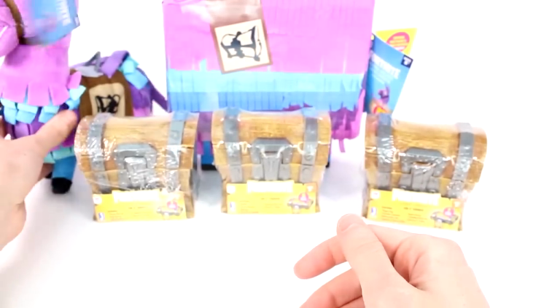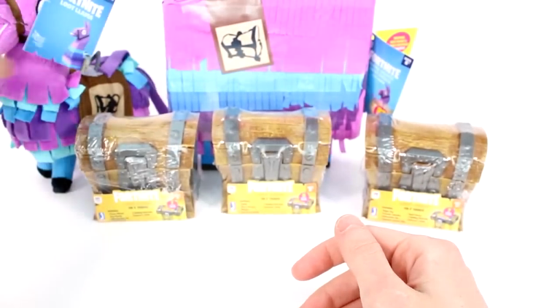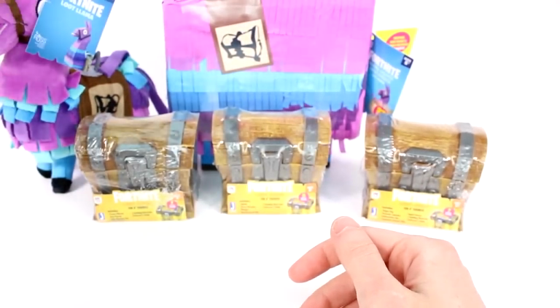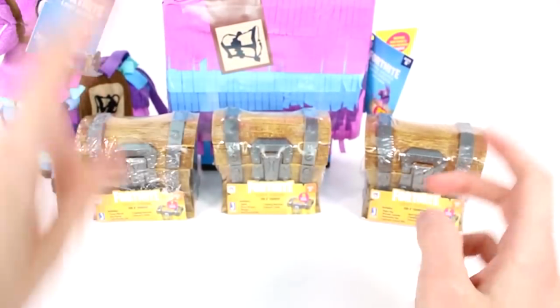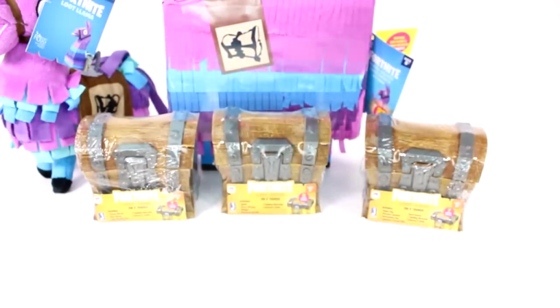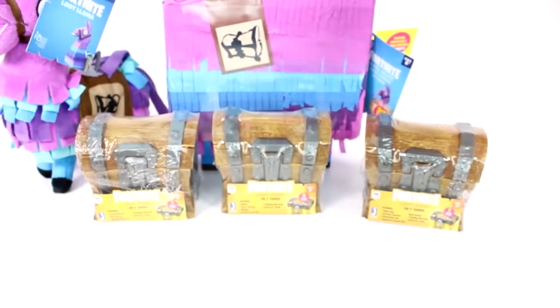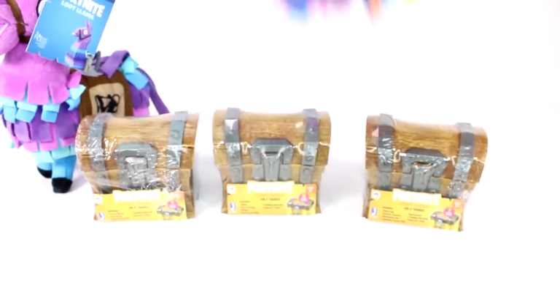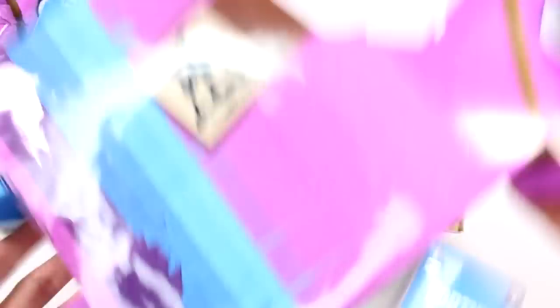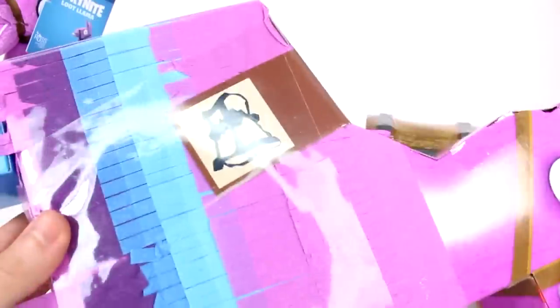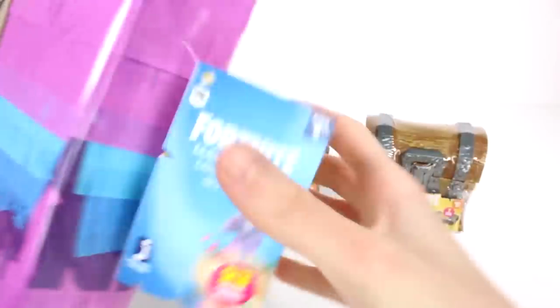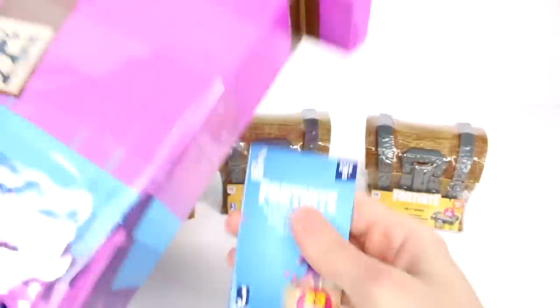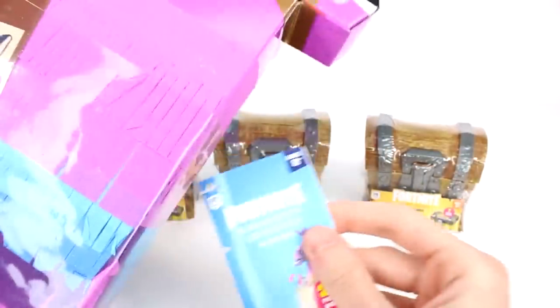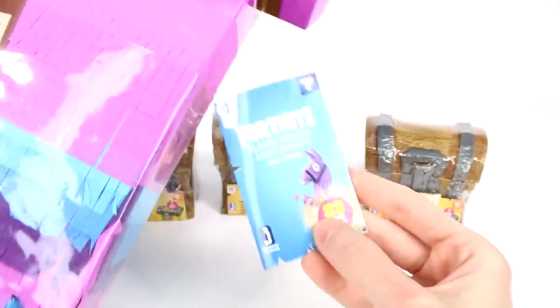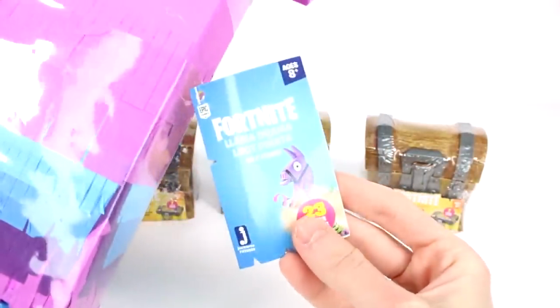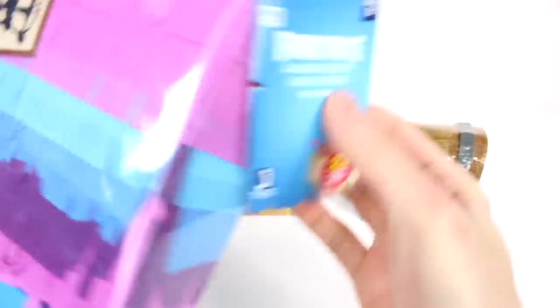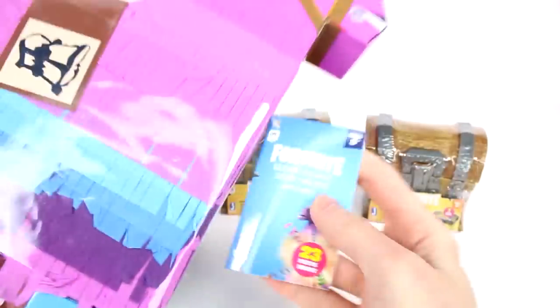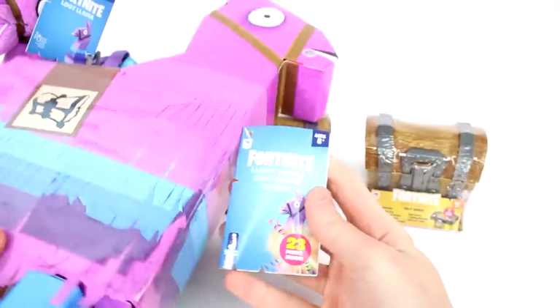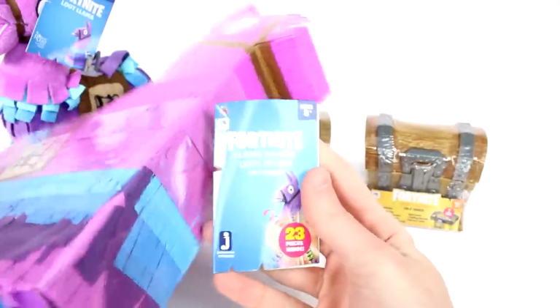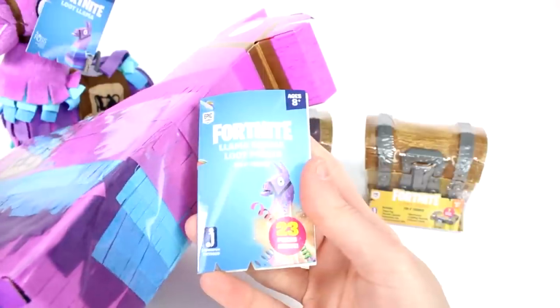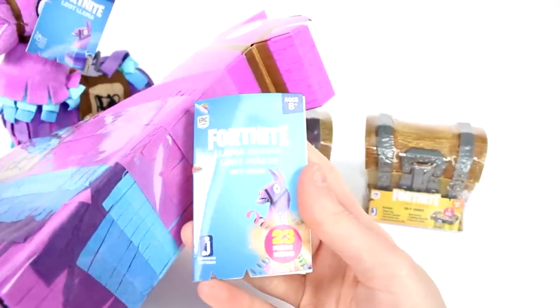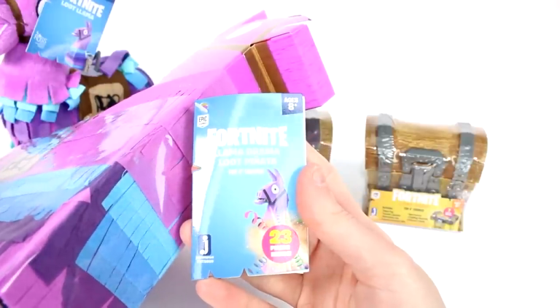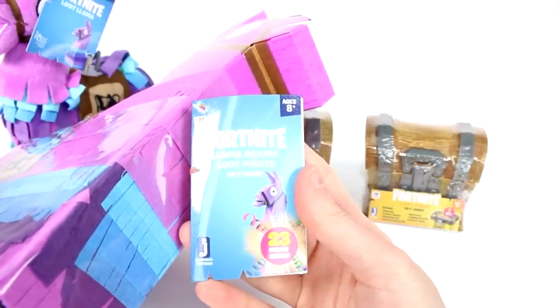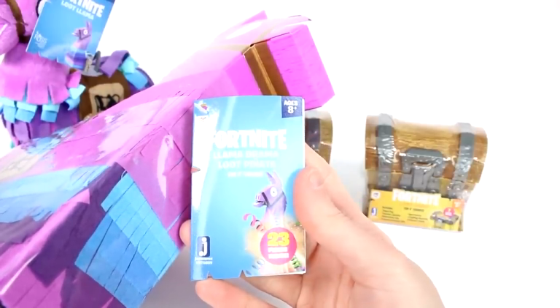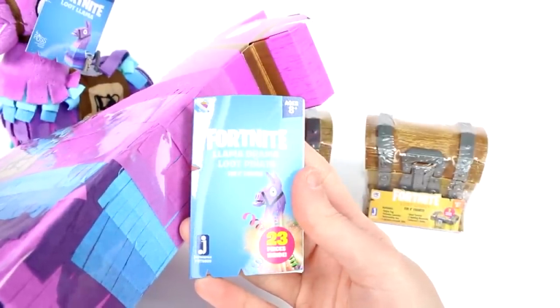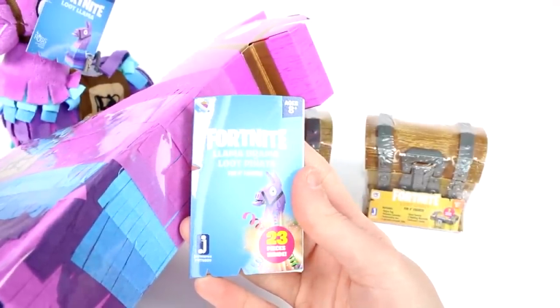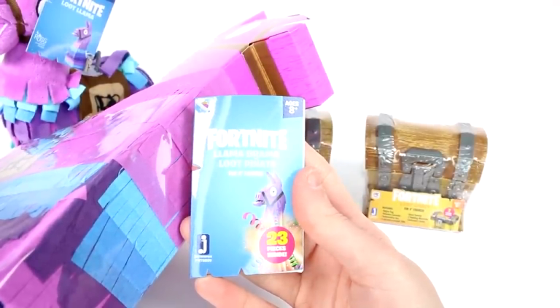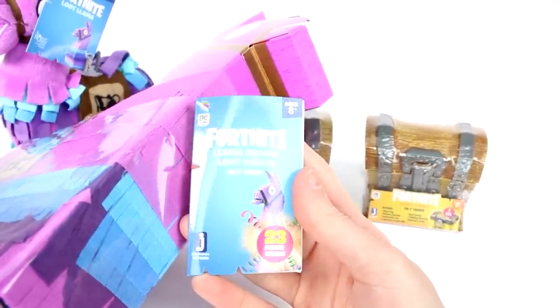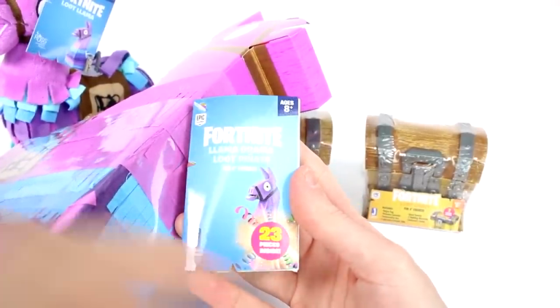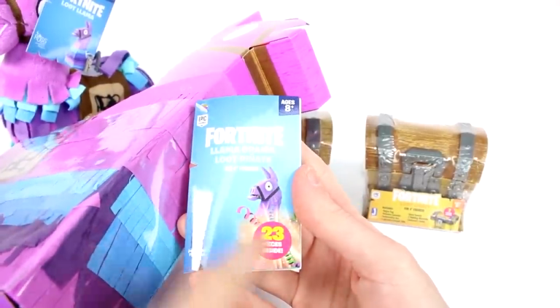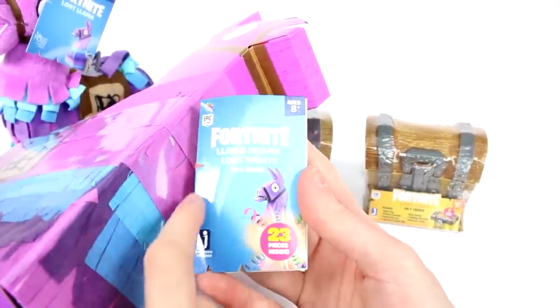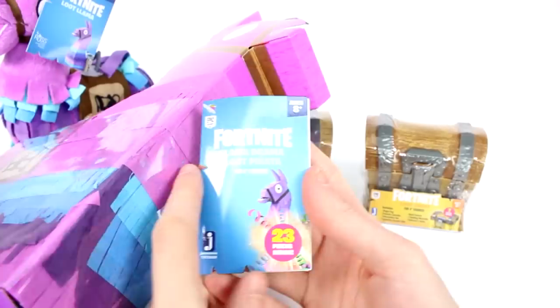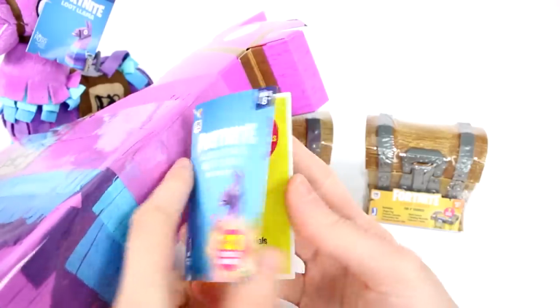So let's just sit that back there. I think we're going to go ahead and open up the pinata first. Let's look at the little tag. So this is the Llama Drama Loot Pinata. And it has 23 pieces inside.